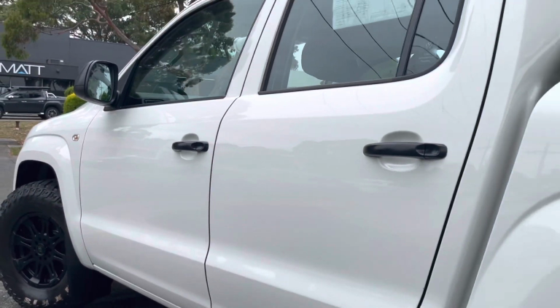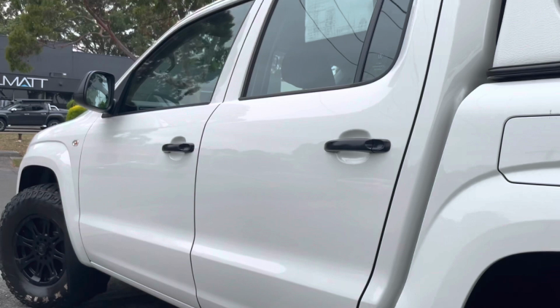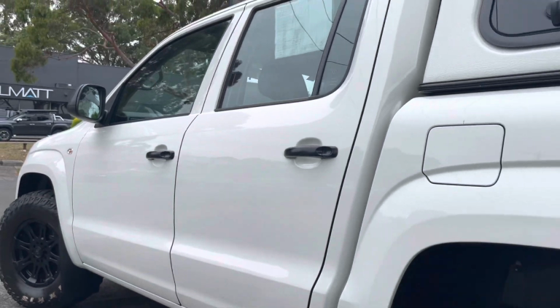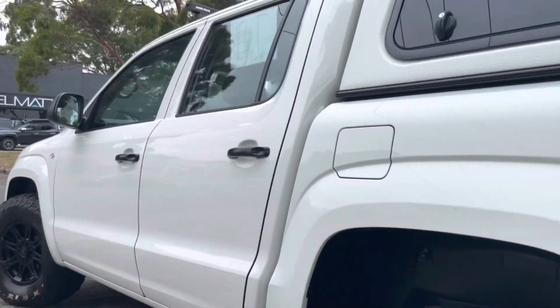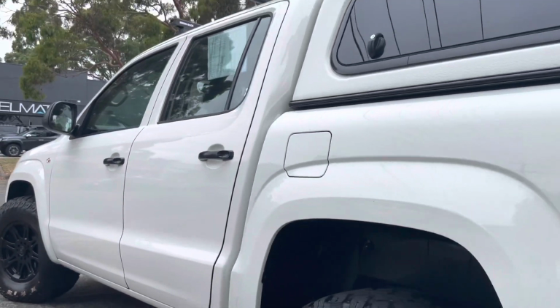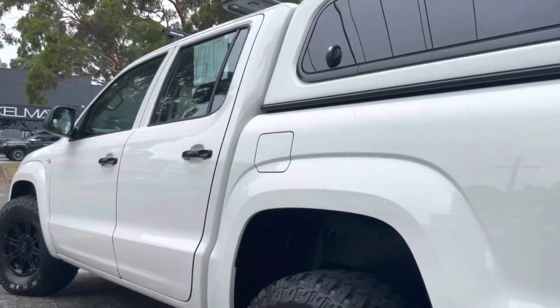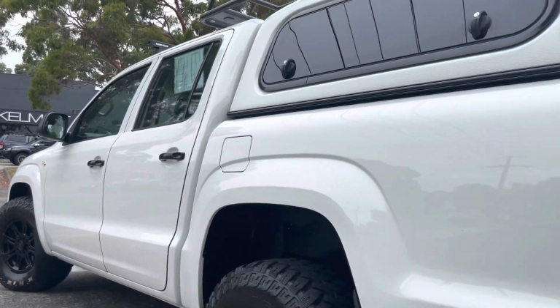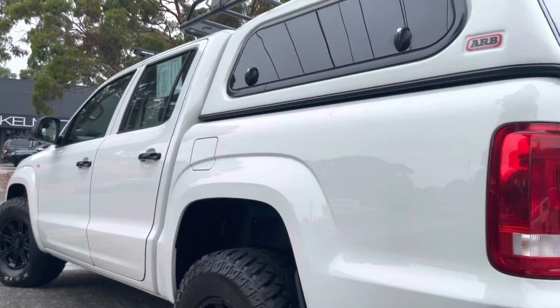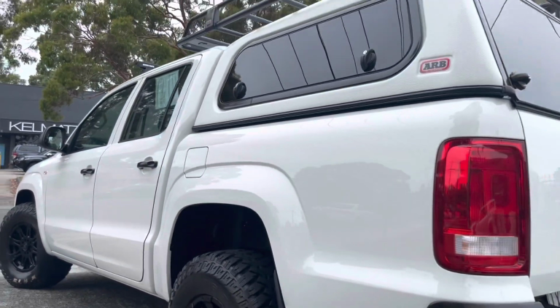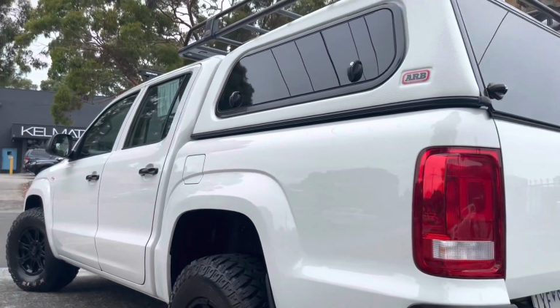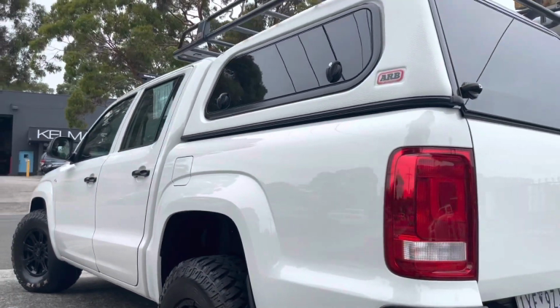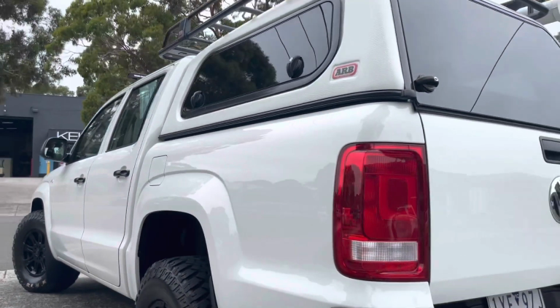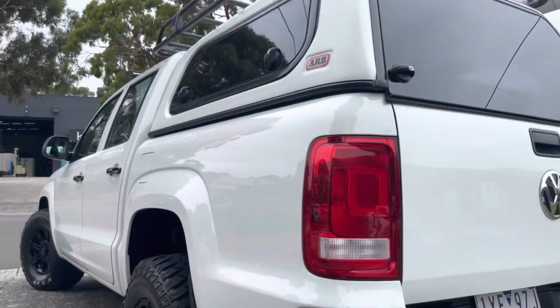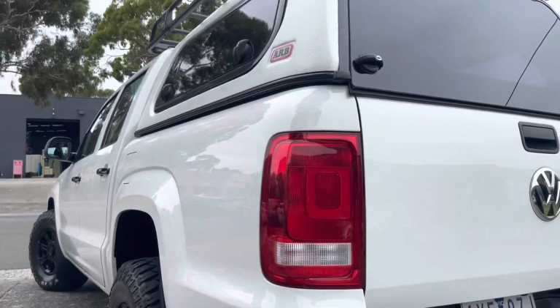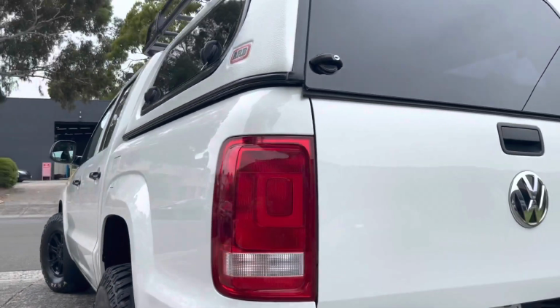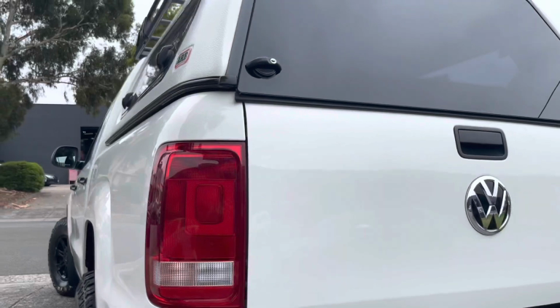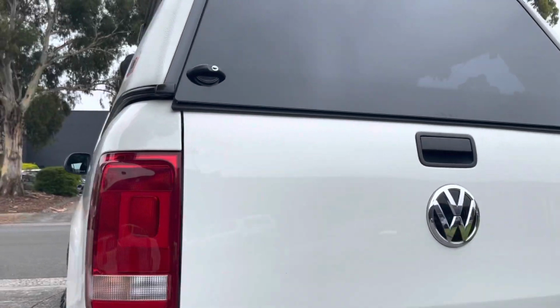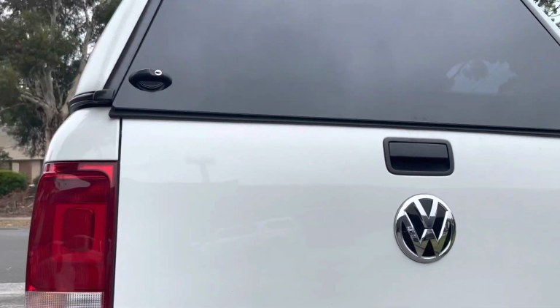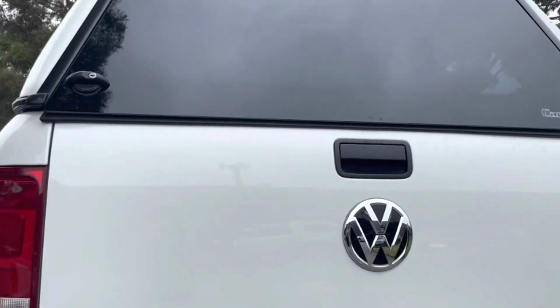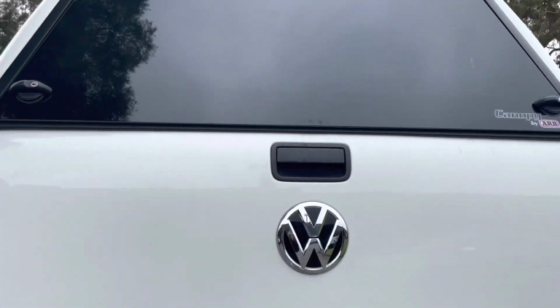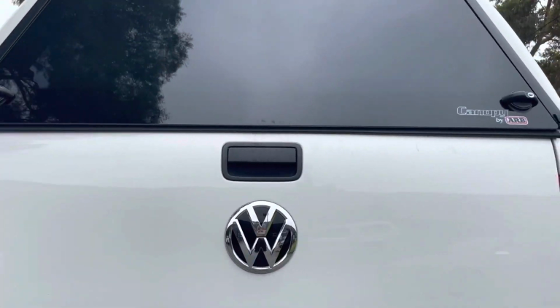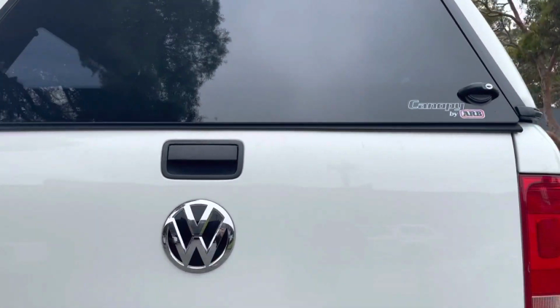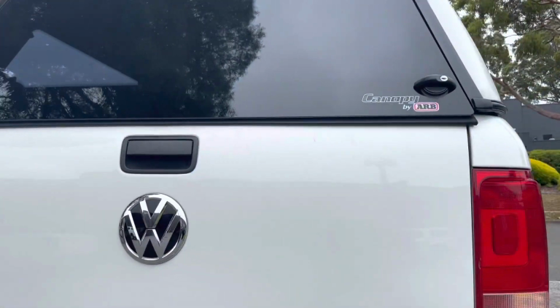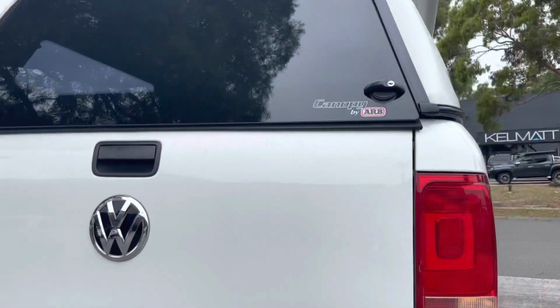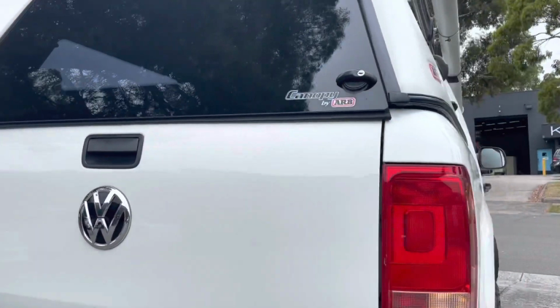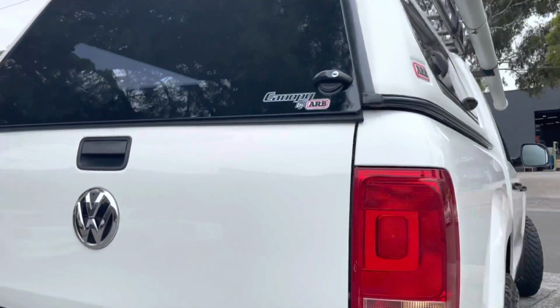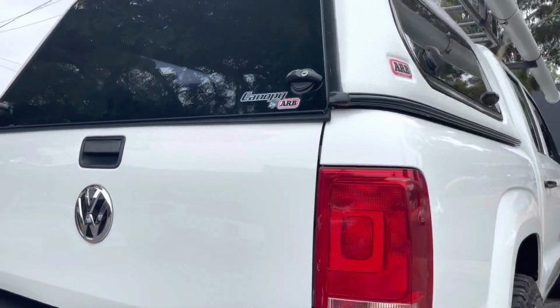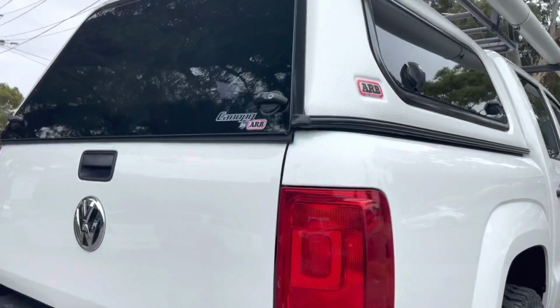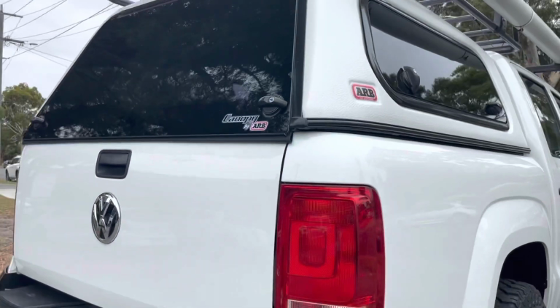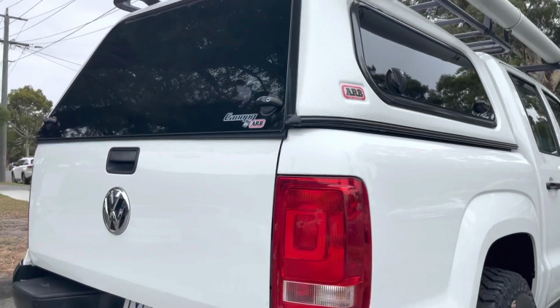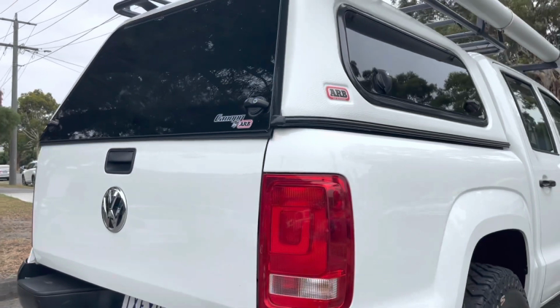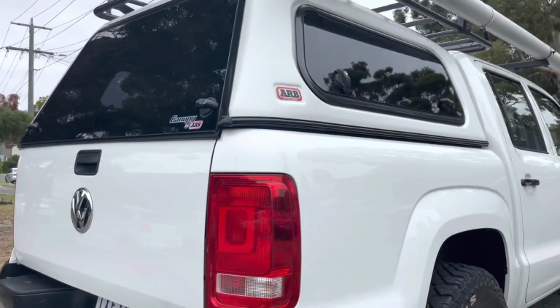They do have the full all-terrain tyres on there as well. Right around the rear it does have the full colour-coded ARB canopy. Have a look there at that tailgate — it really has been nicely looked after and well cared for.